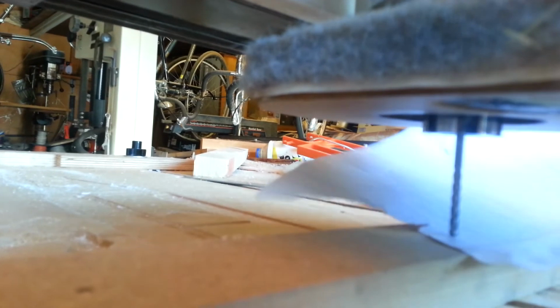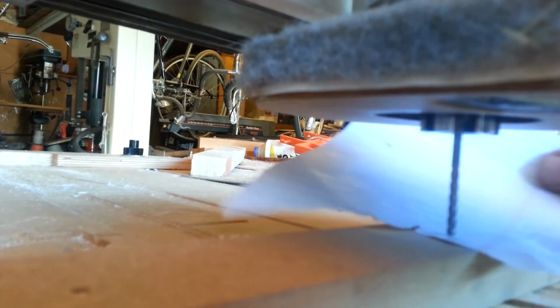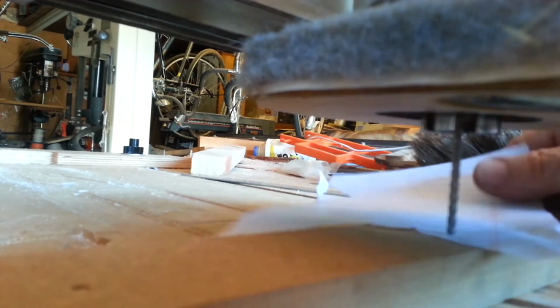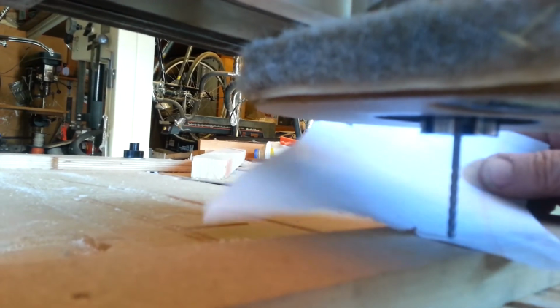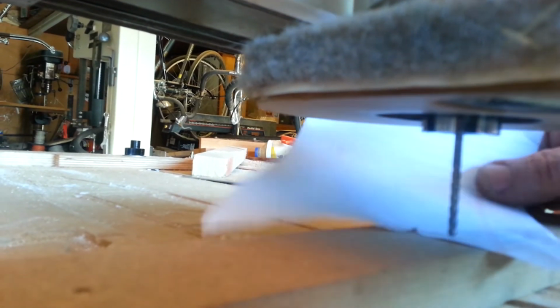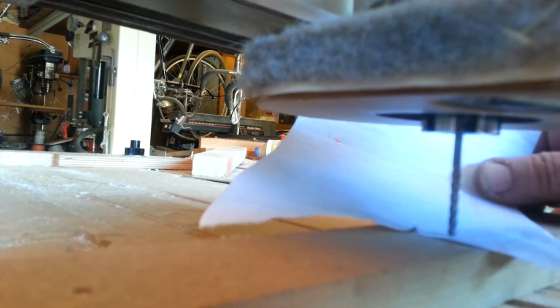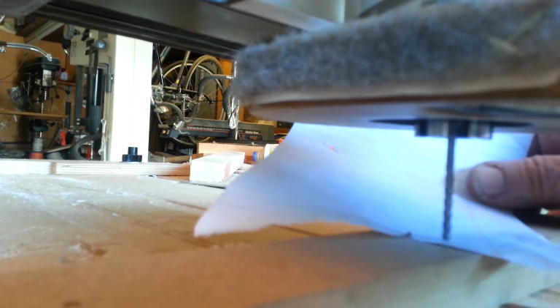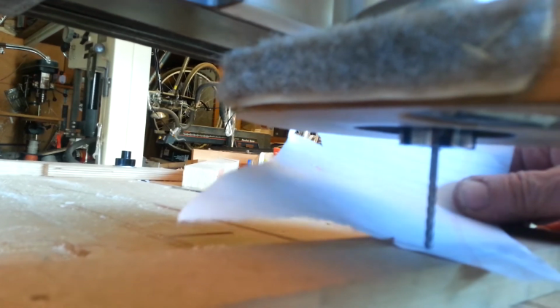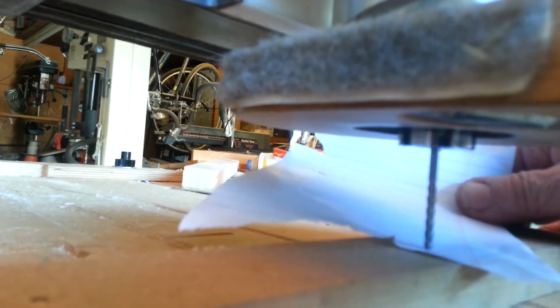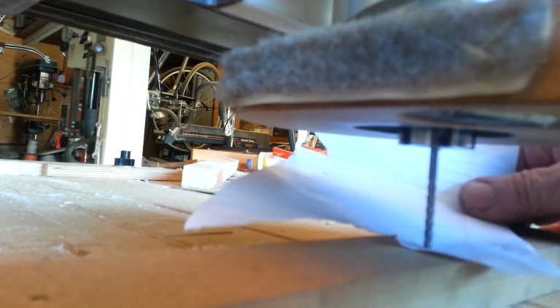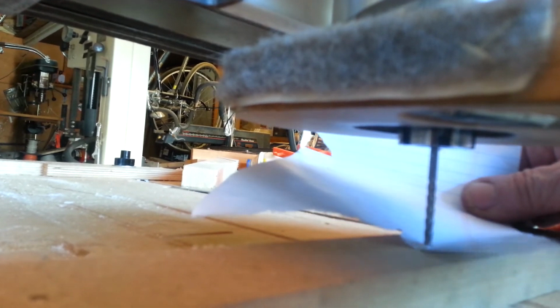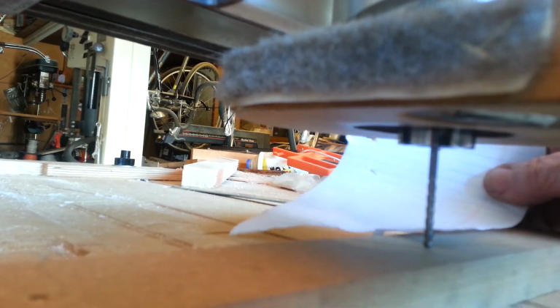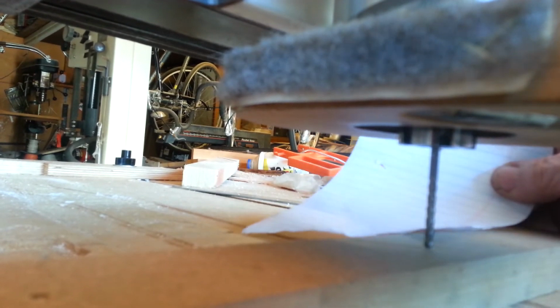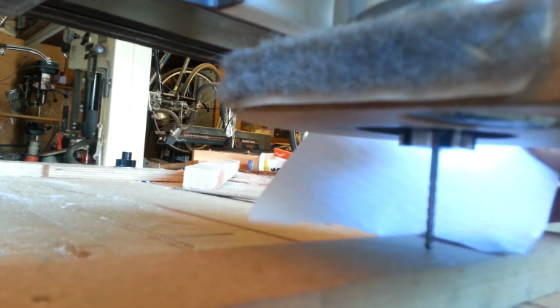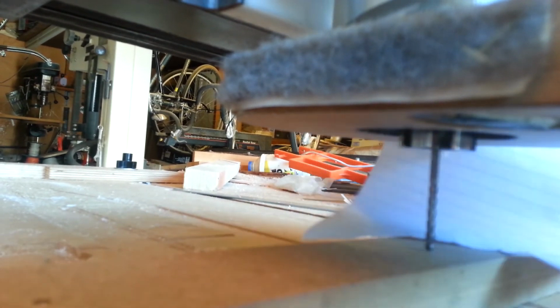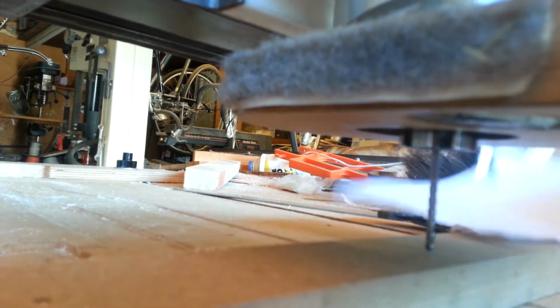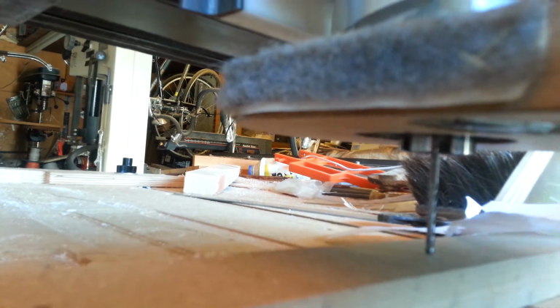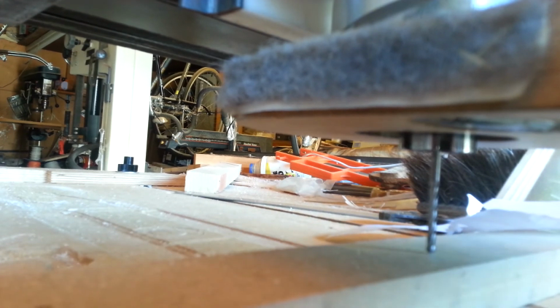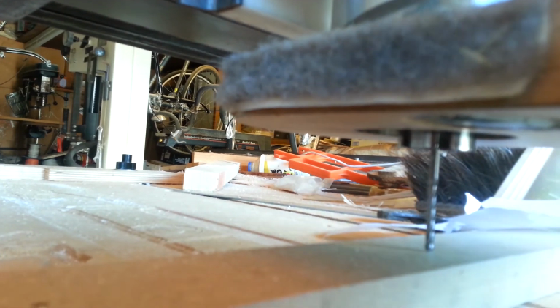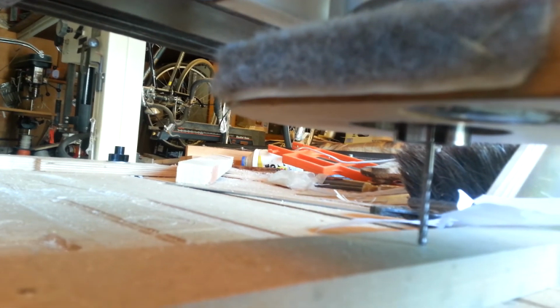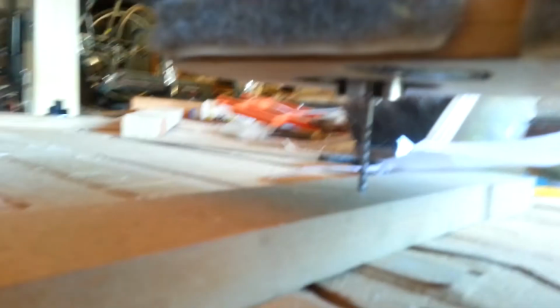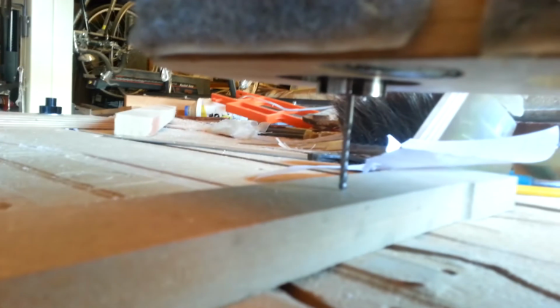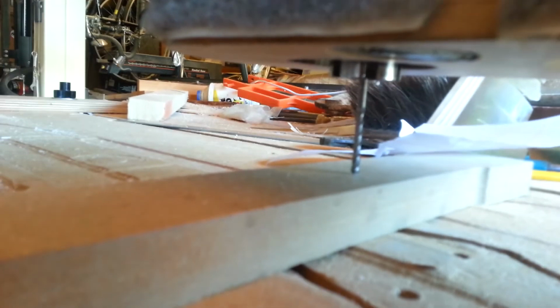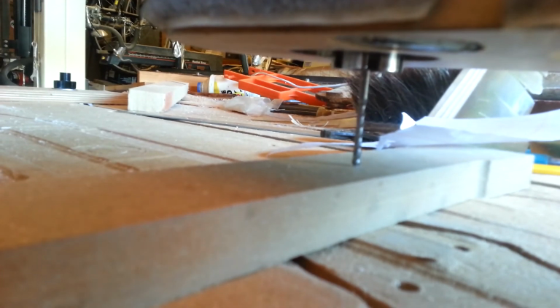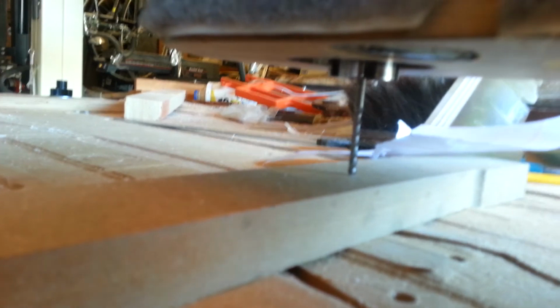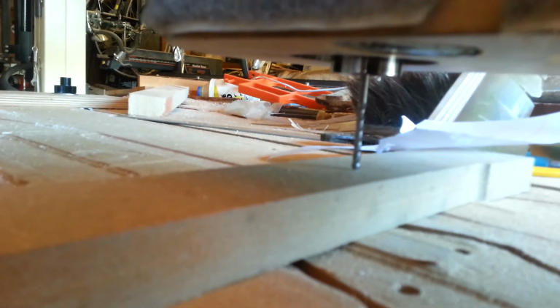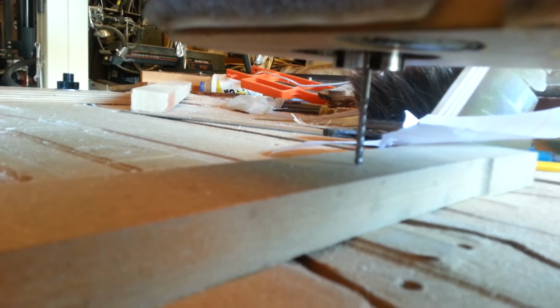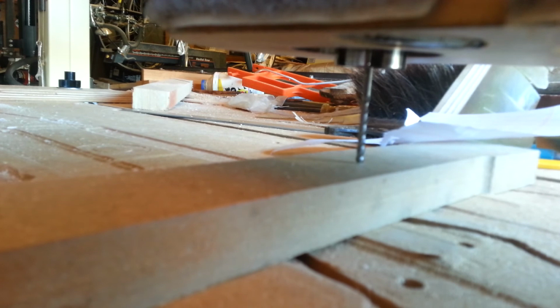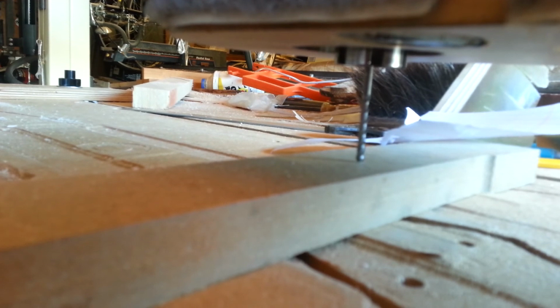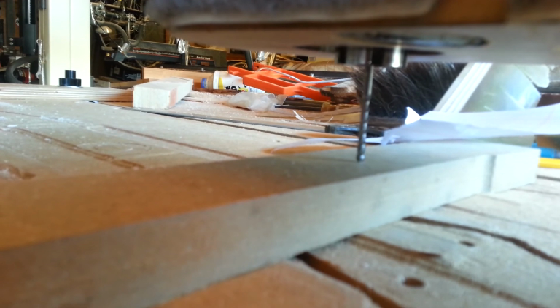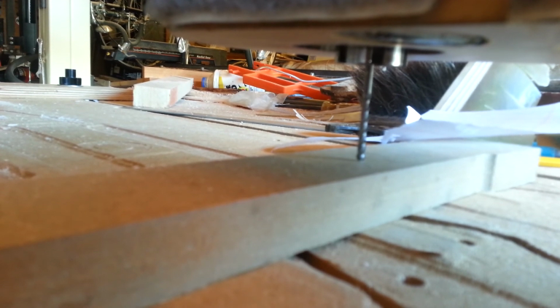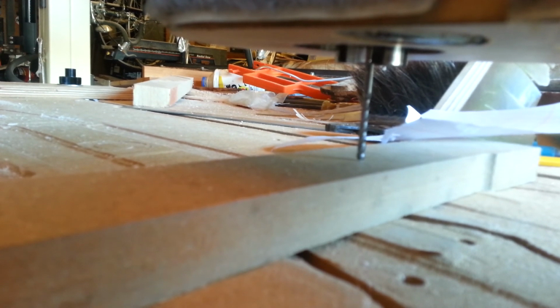If I push that table down and flex it, I can just get a drag. This paper is about 2,000 thick and you can see it's dead on. So no more guesswork — this should give real good consistency.